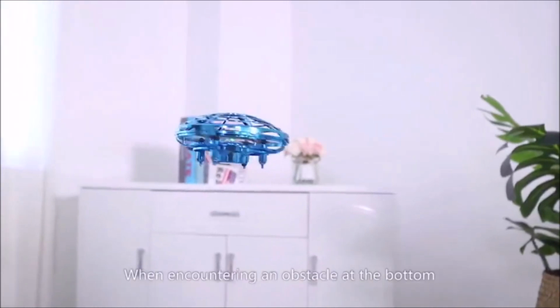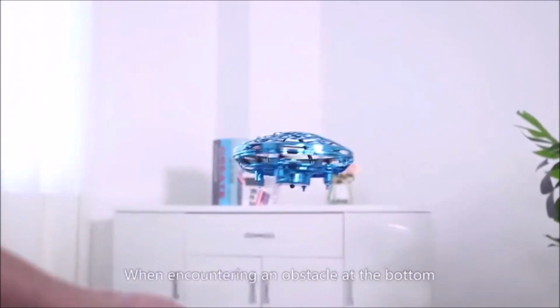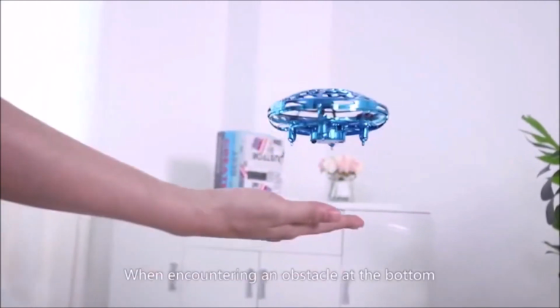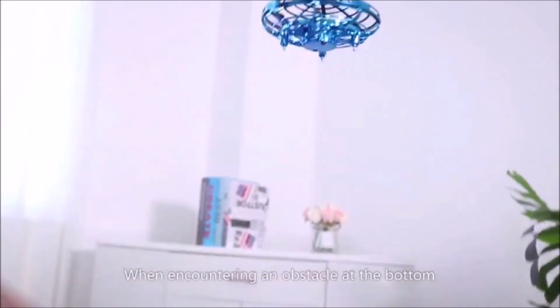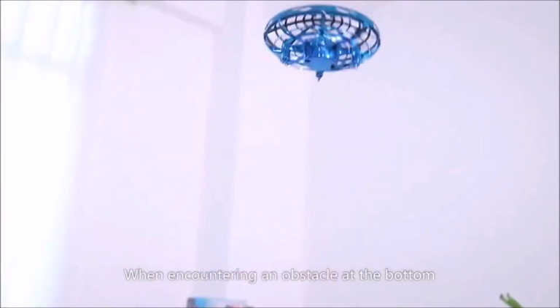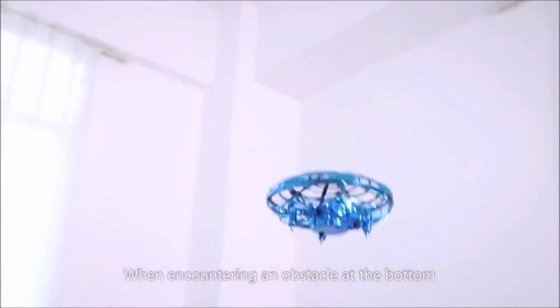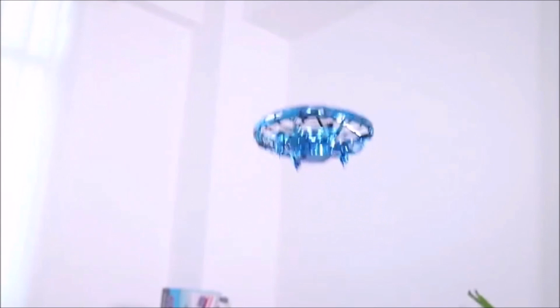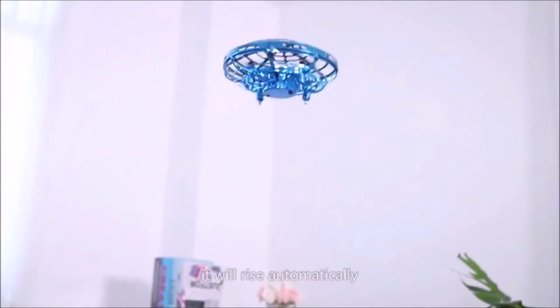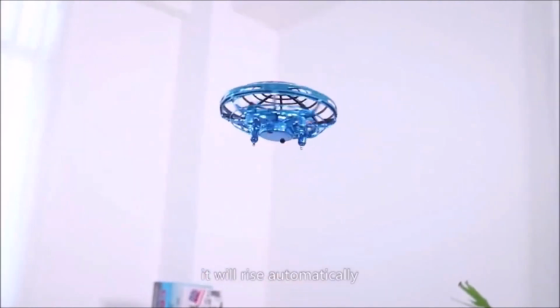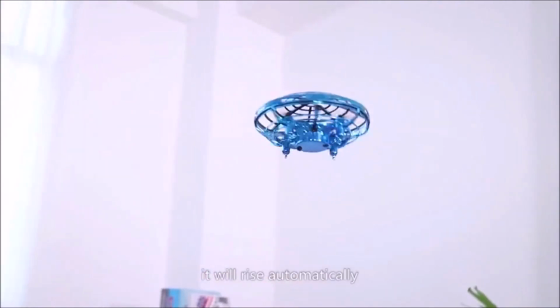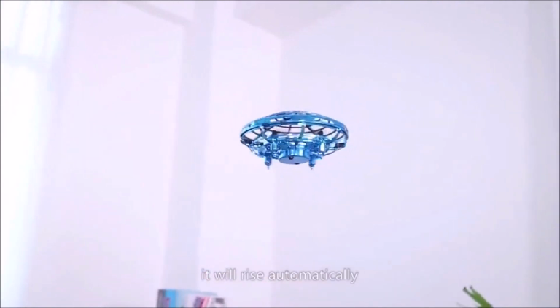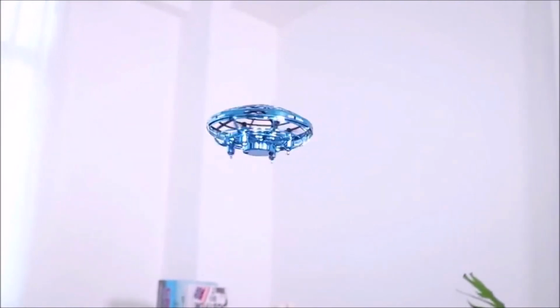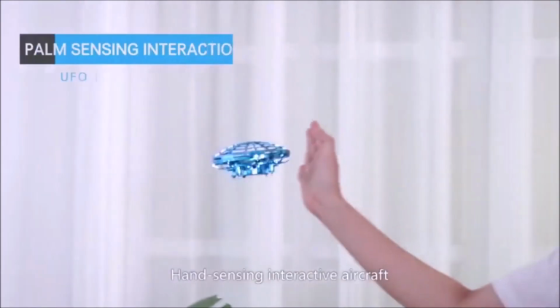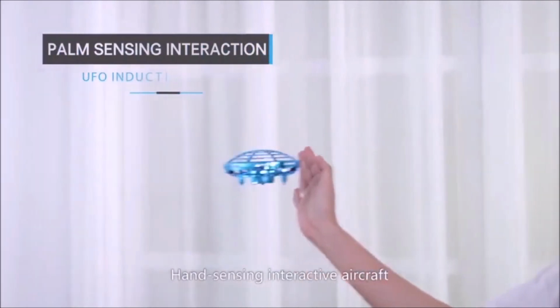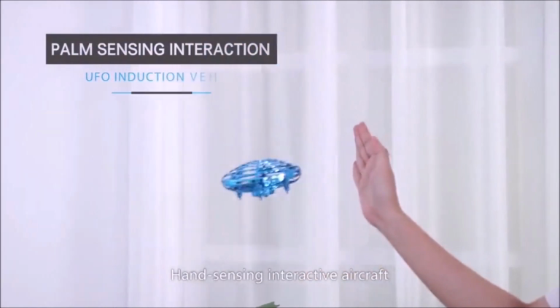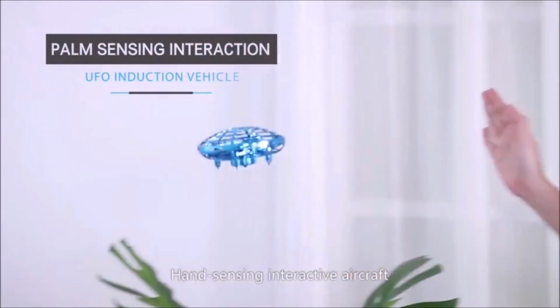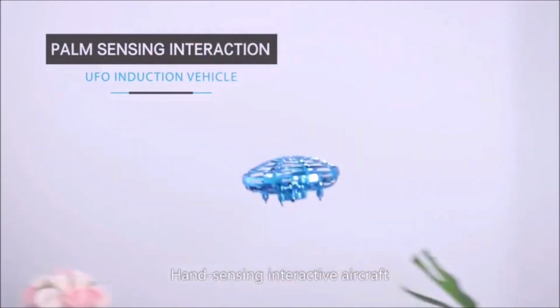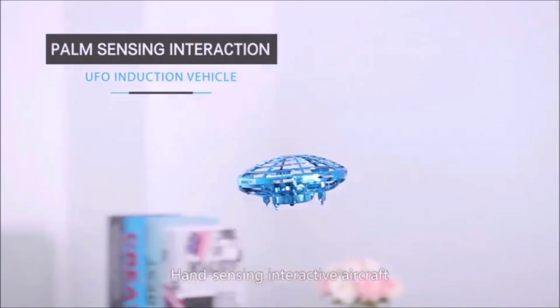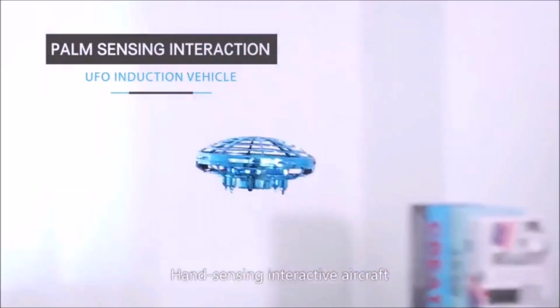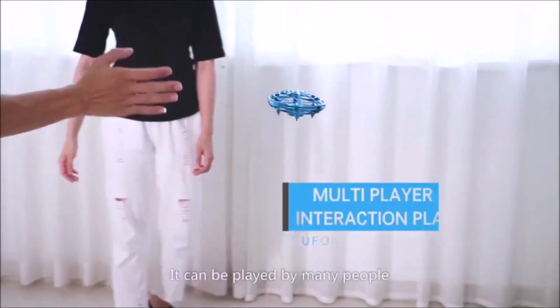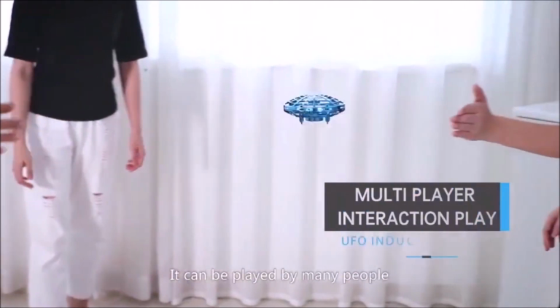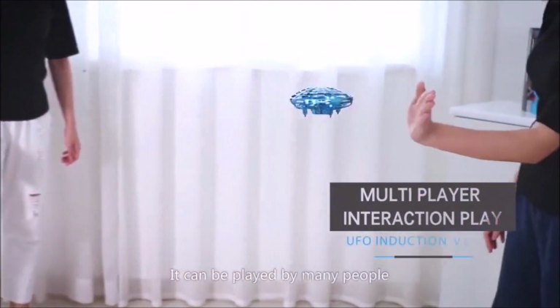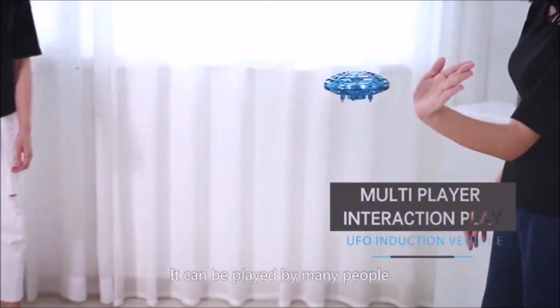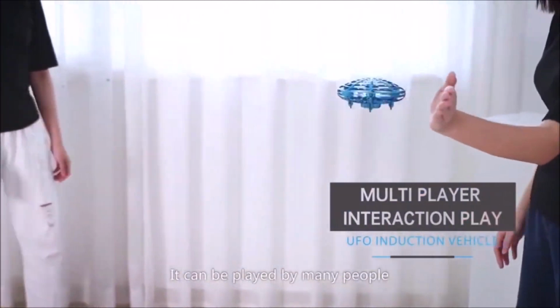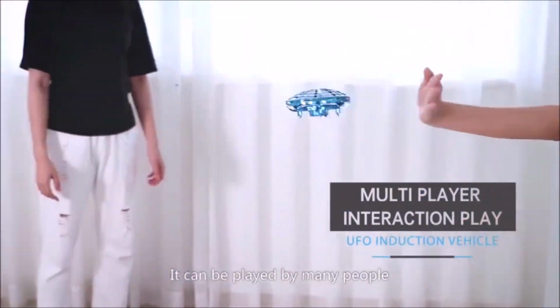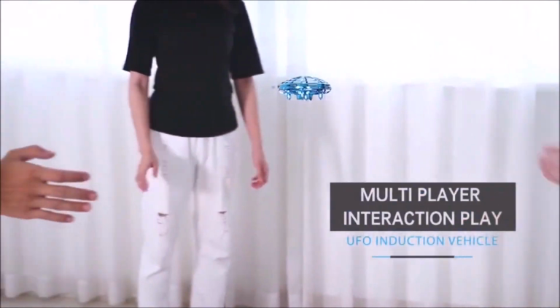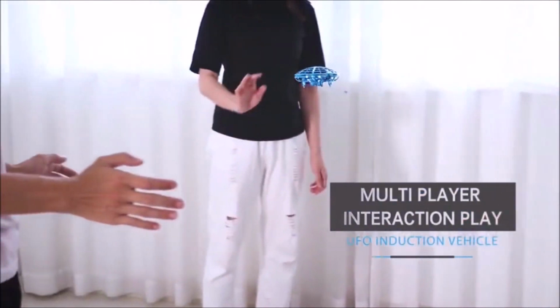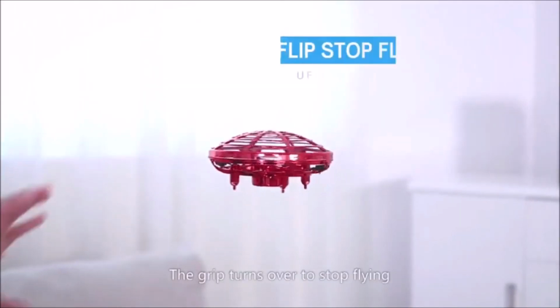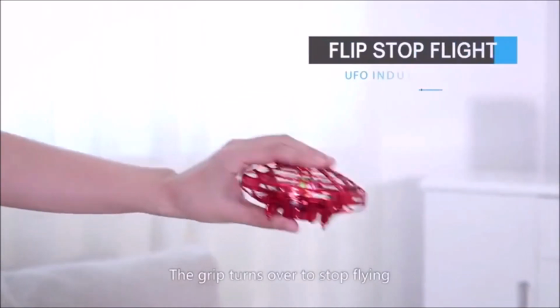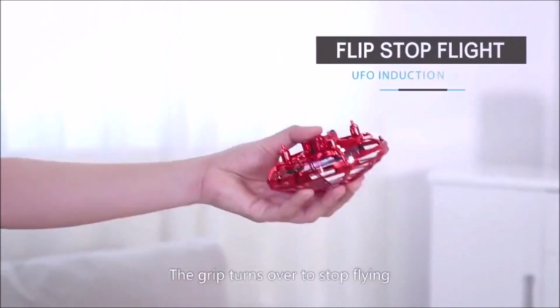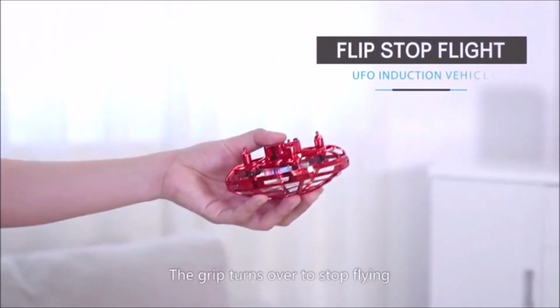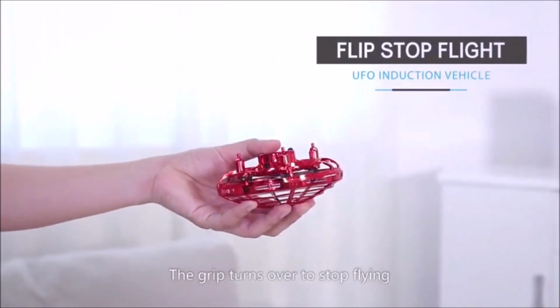When encountering an obstacle at the bottom, it will rise automatically. Hand sensing interactive aircraft — it can be played by many people. Grip and turn it over to stop flying.